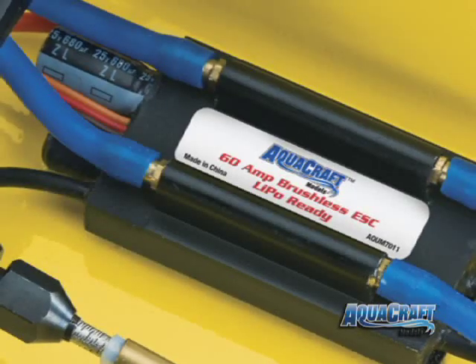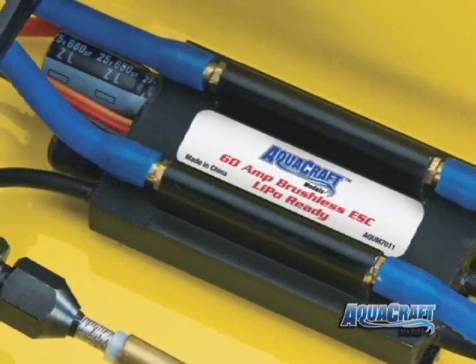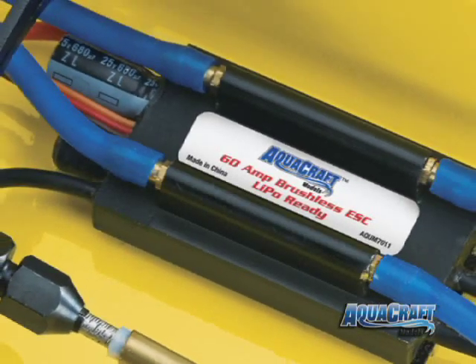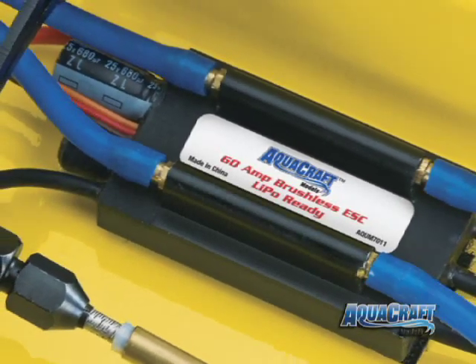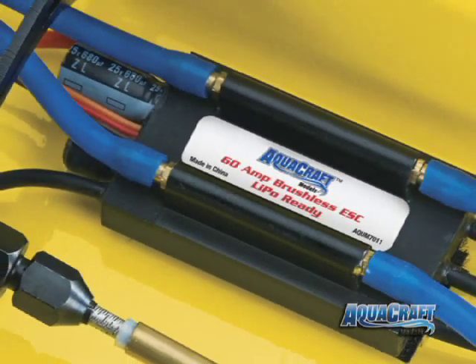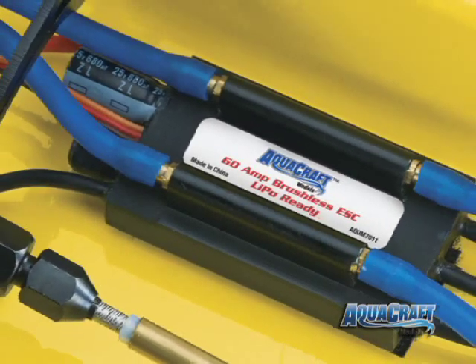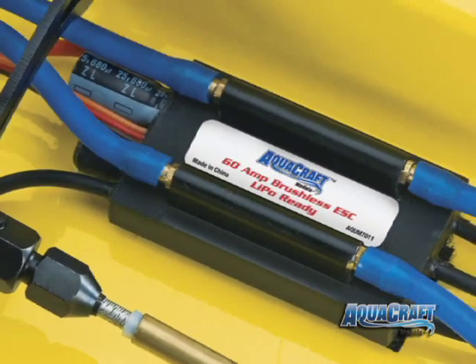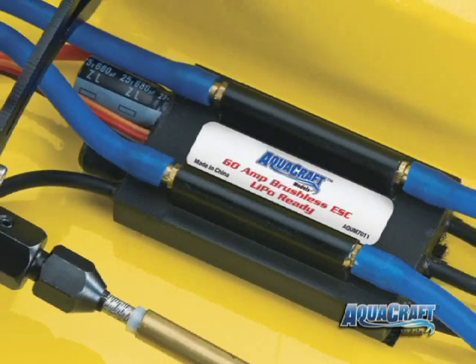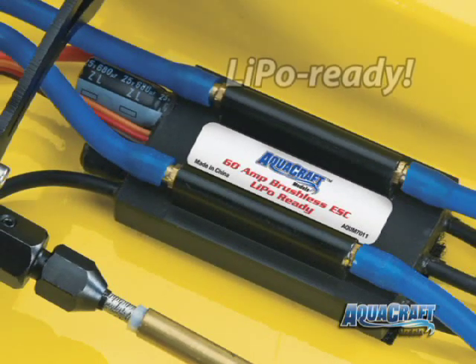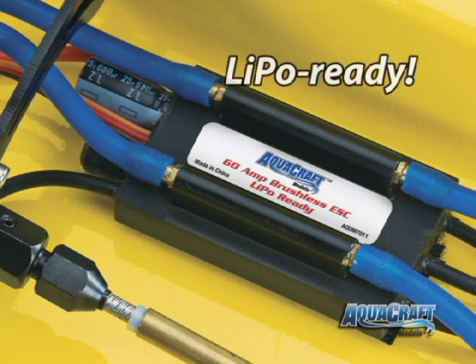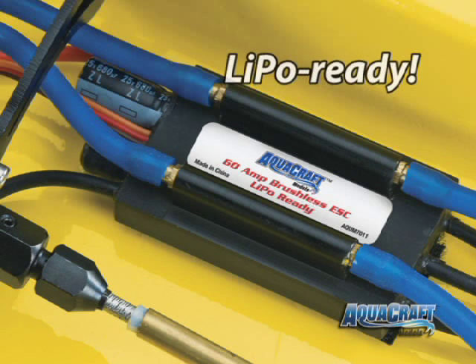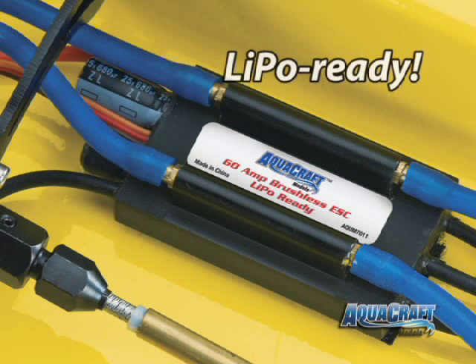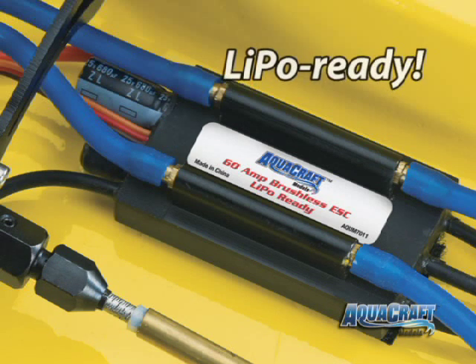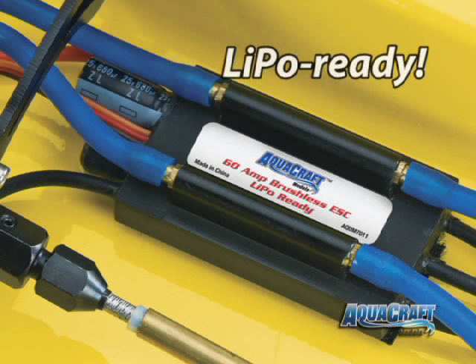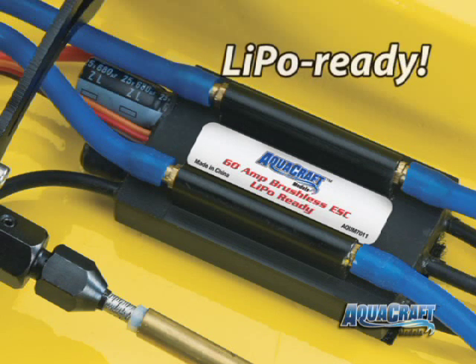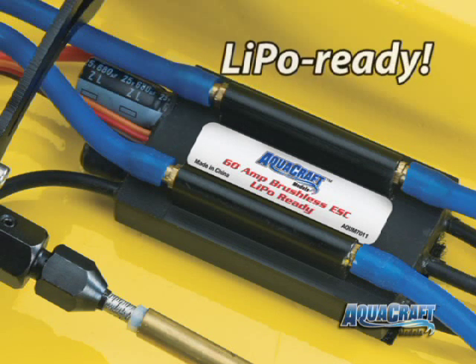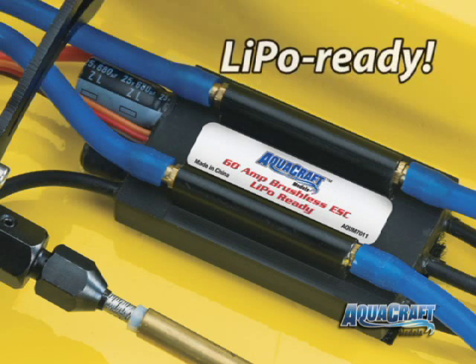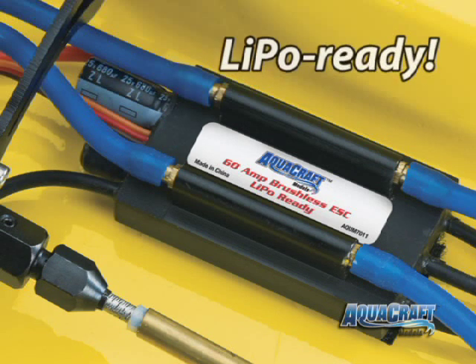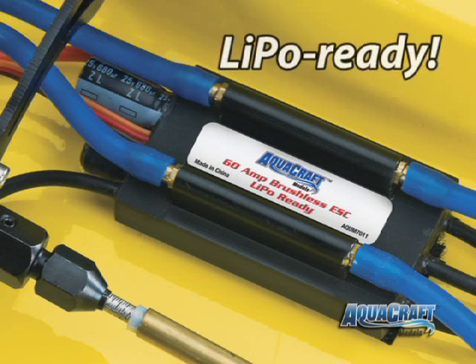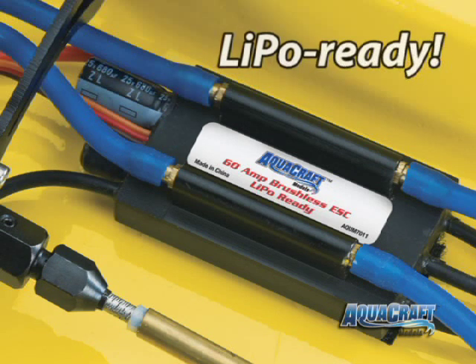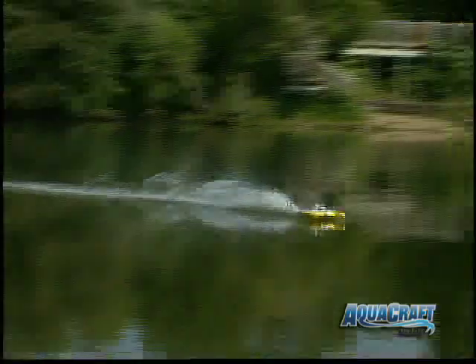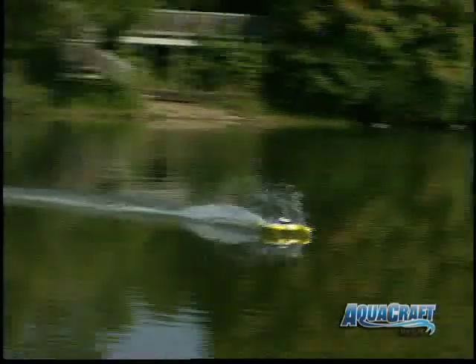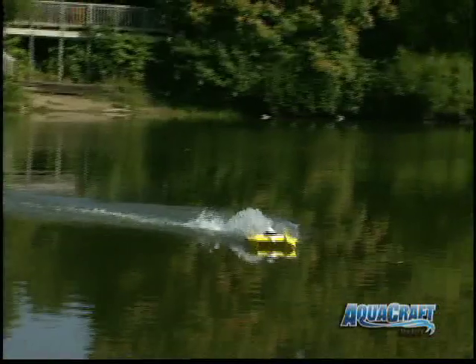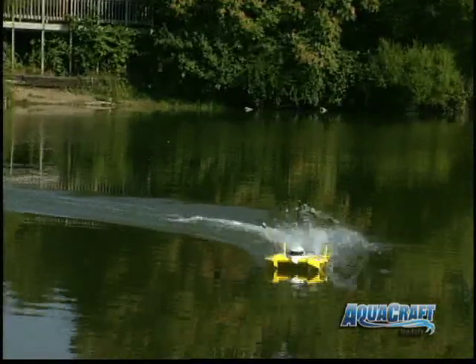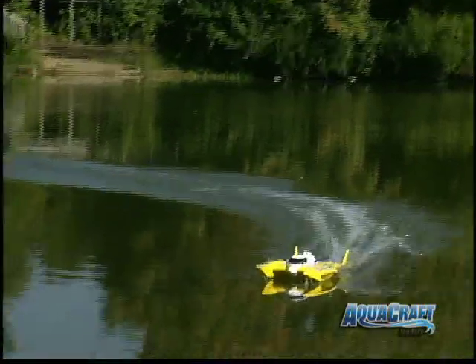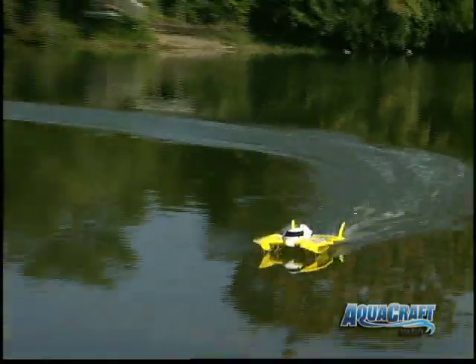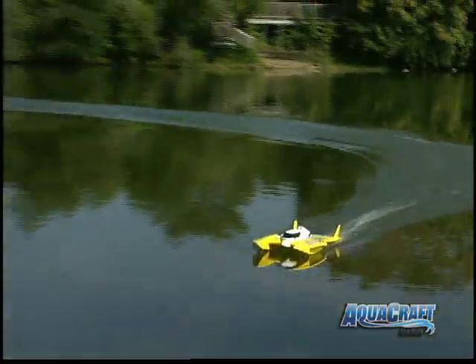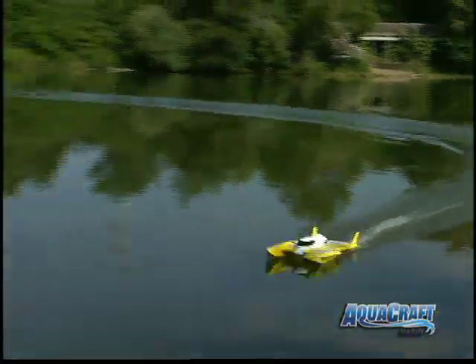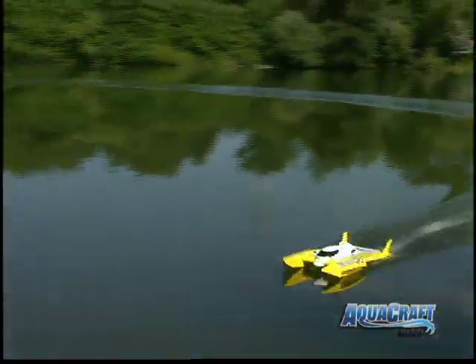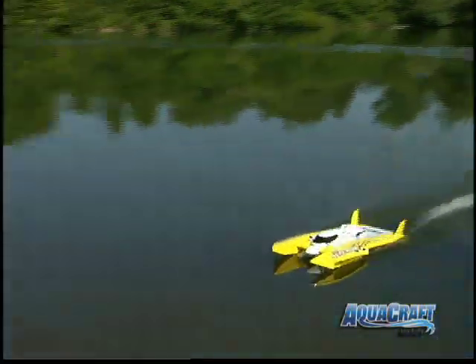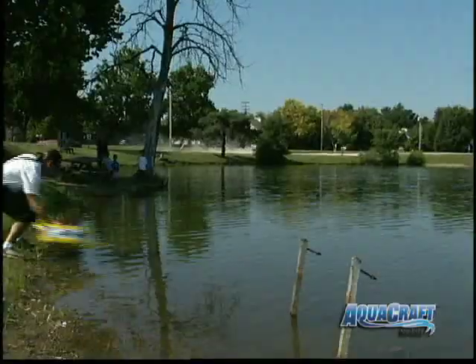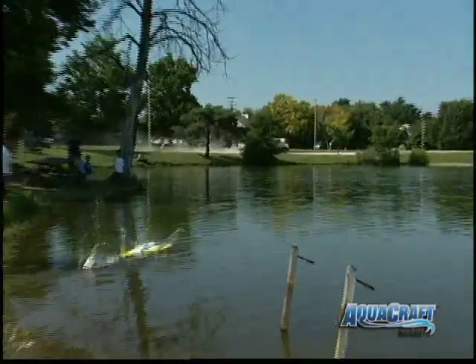The 60 amp ESC can handle powerful motors and it's lipo ready. It also has a built-in aluminum water jacket, along with a stutter bump warning system that lets you know when the battery voltage is low.